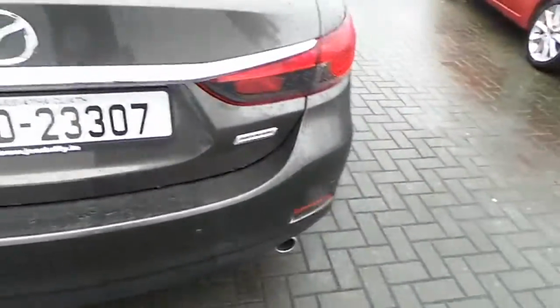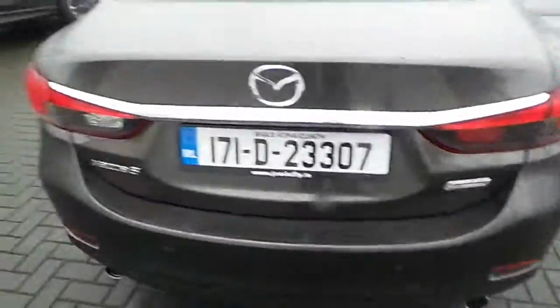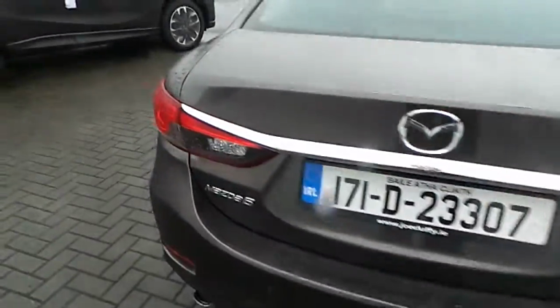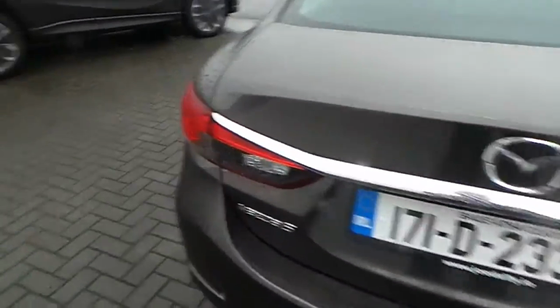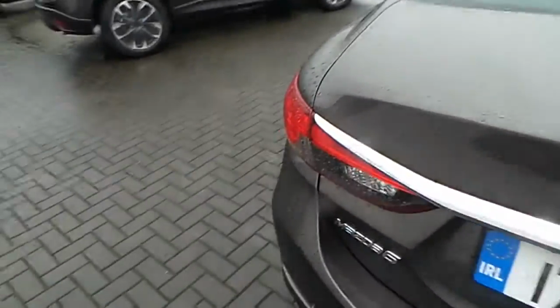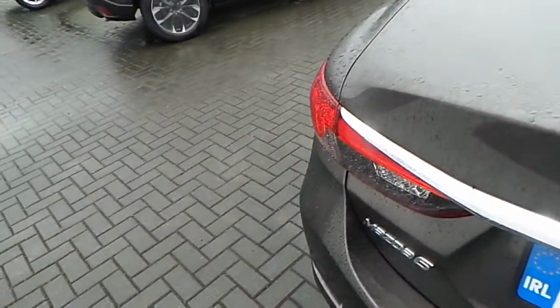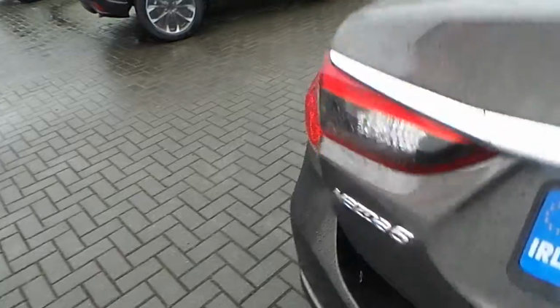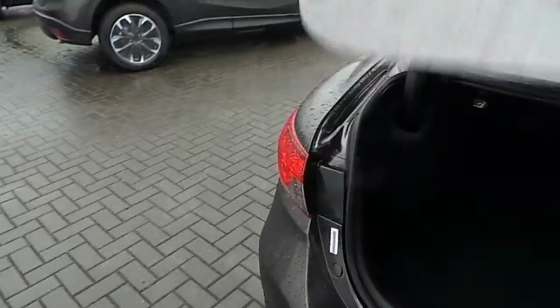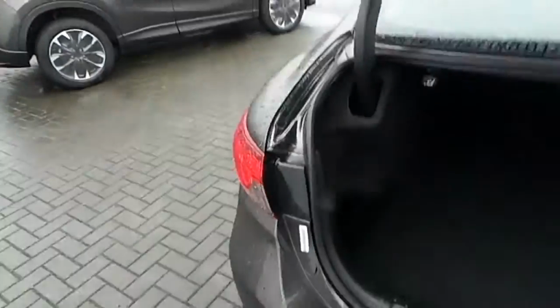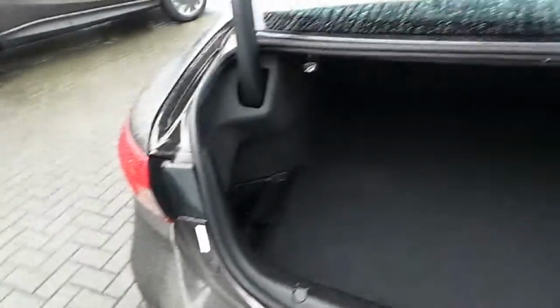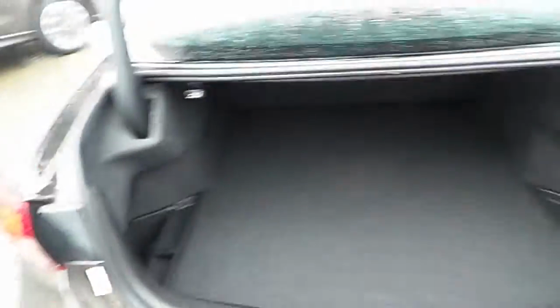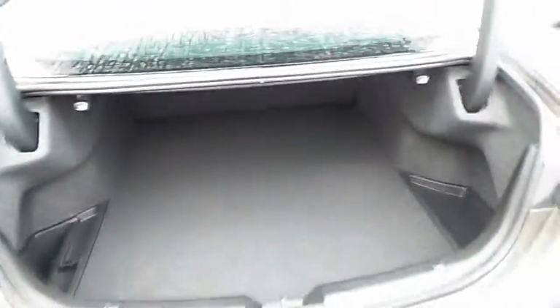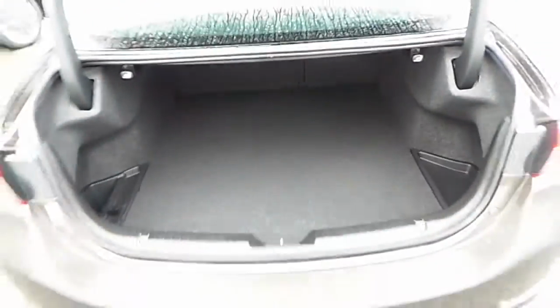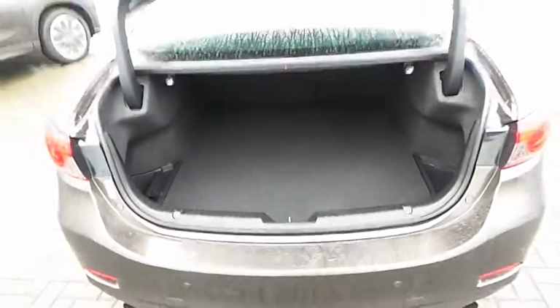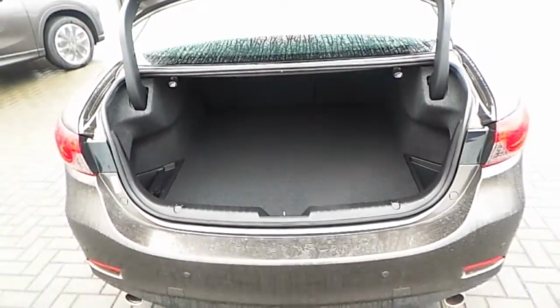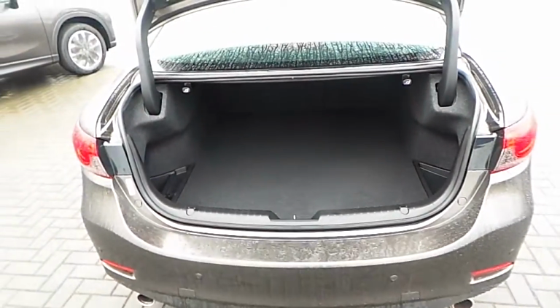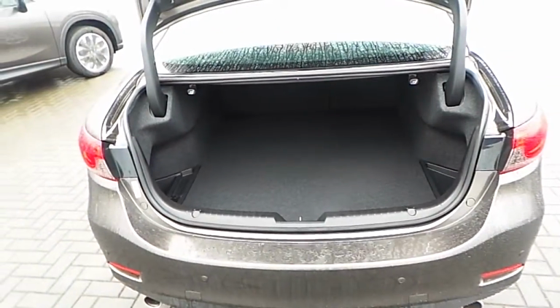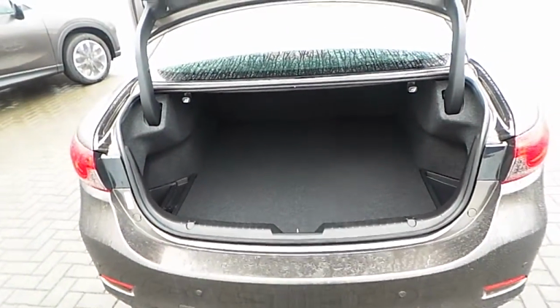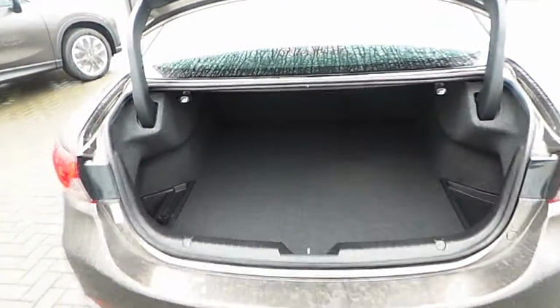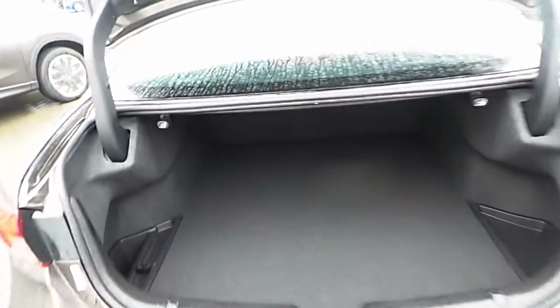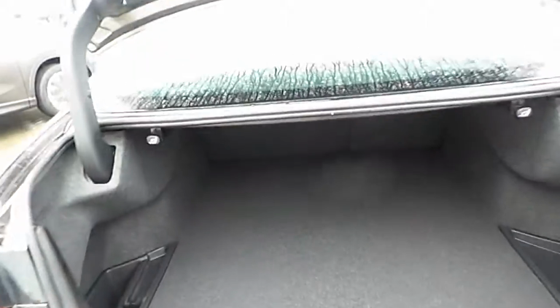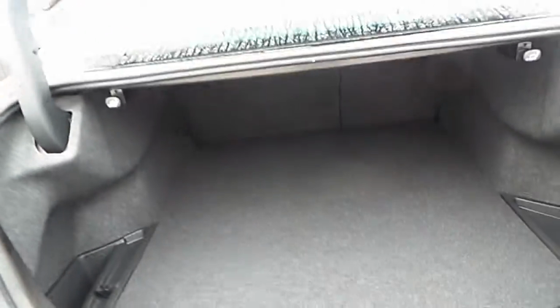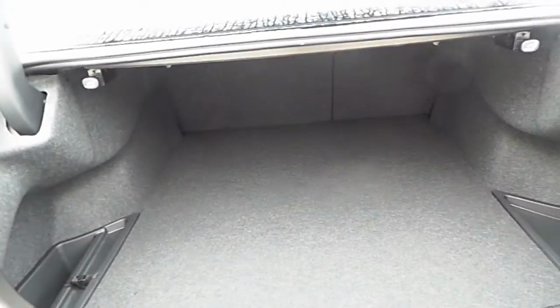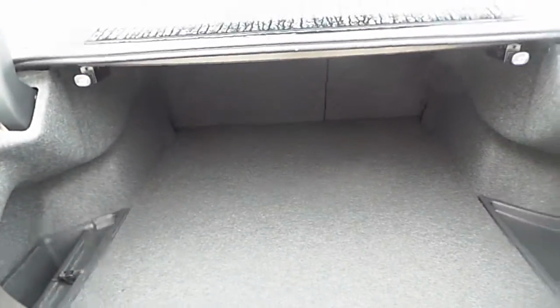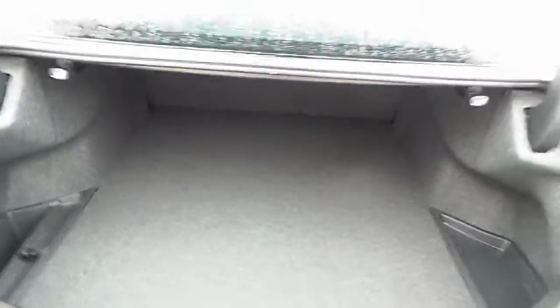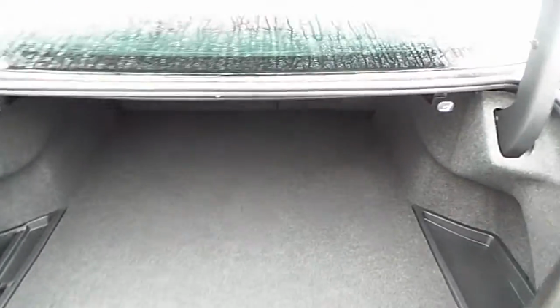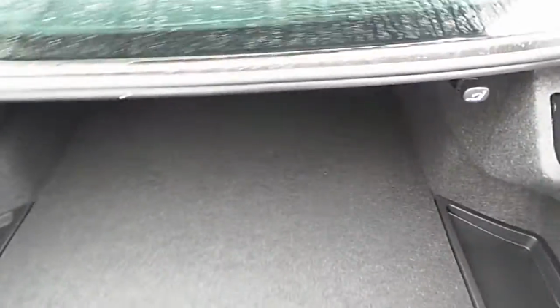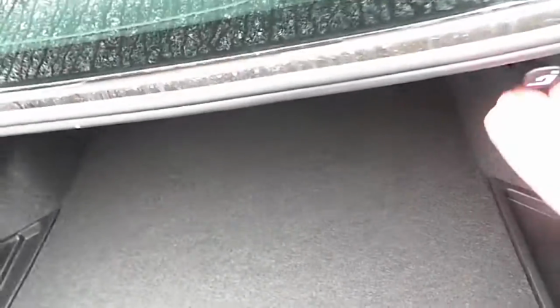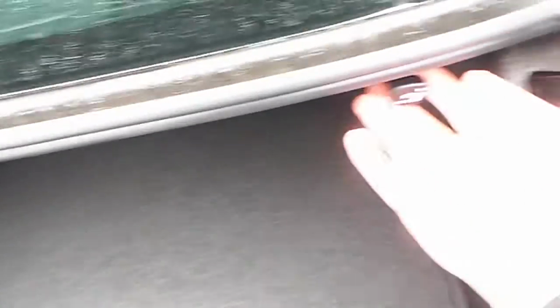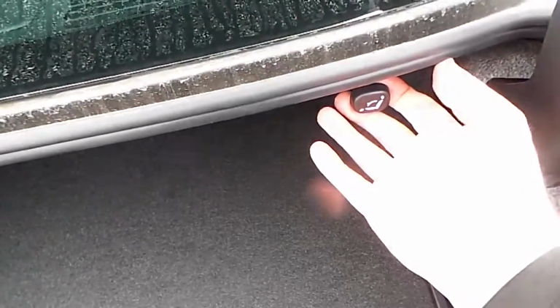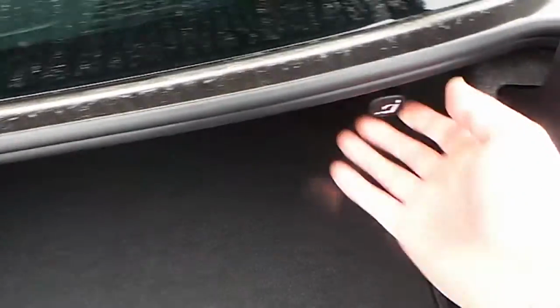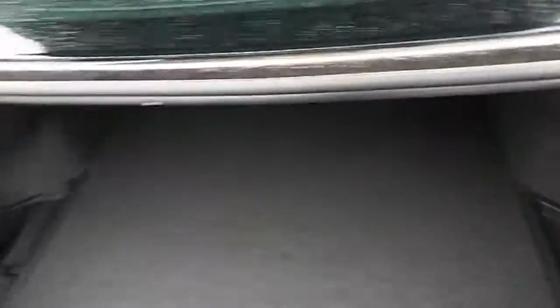To show you that rear boot area — great size luggage space. There's also a 60/40 split rear seat, as you can see, which may be accessed by these levers here.